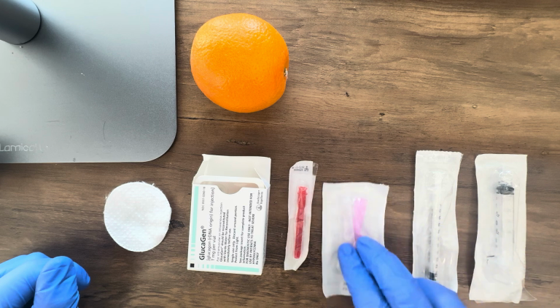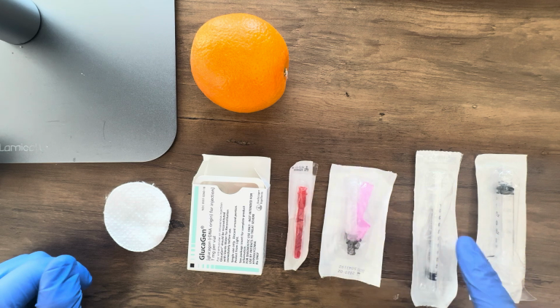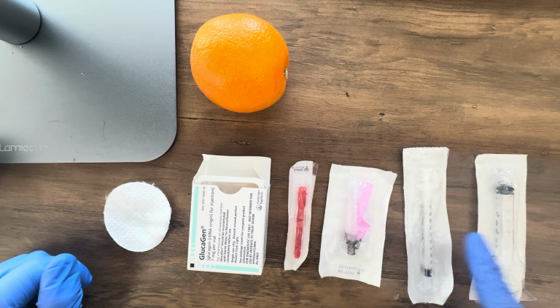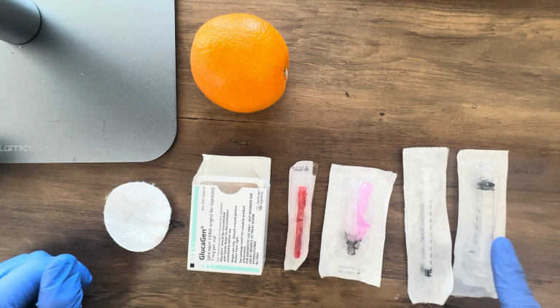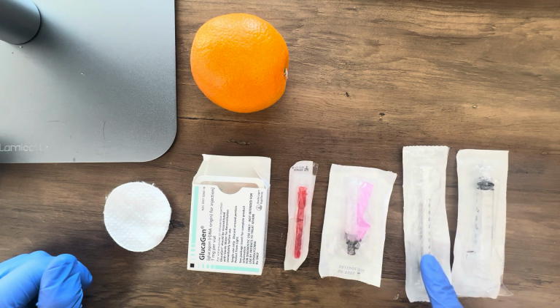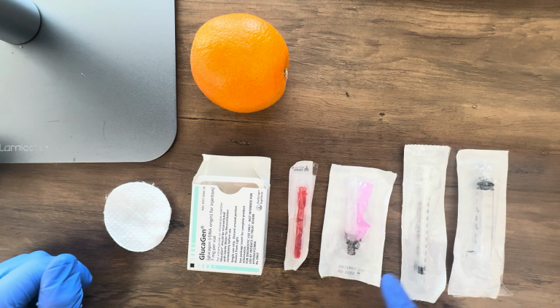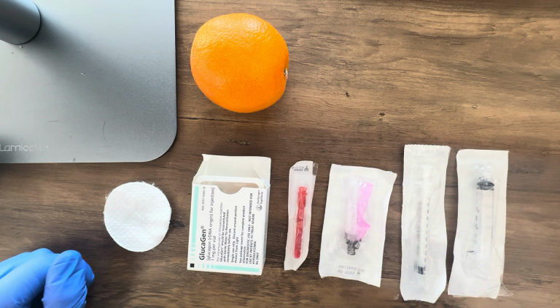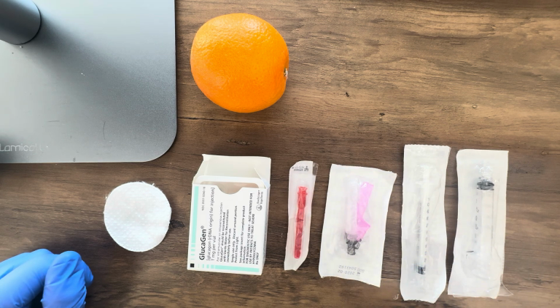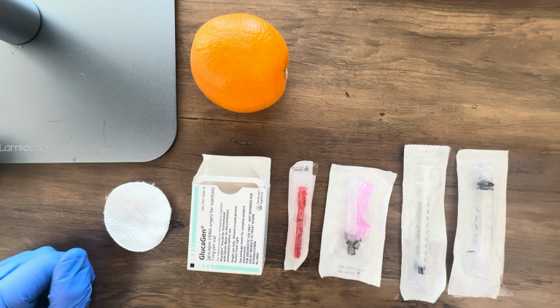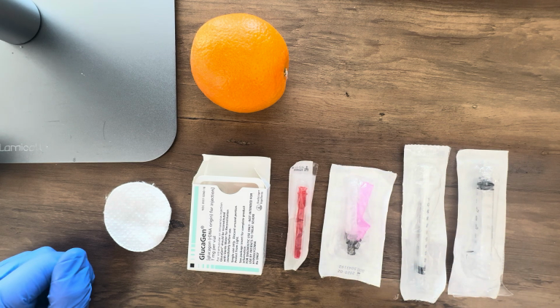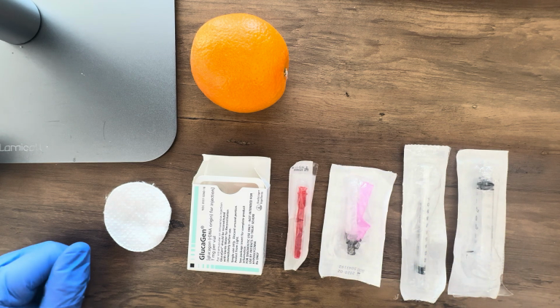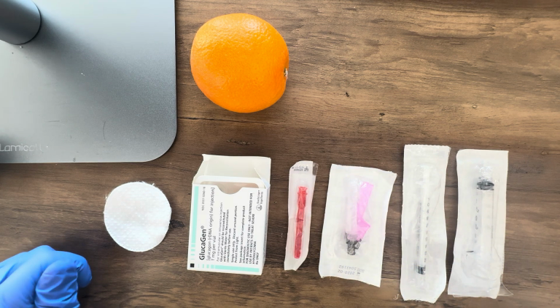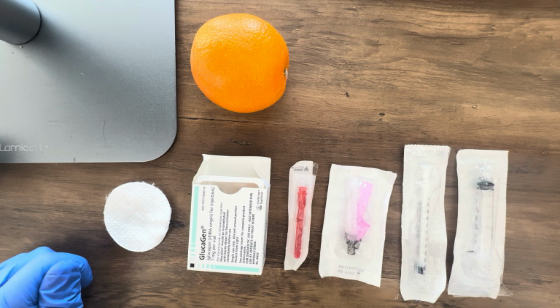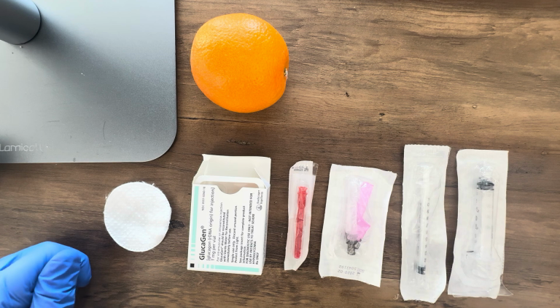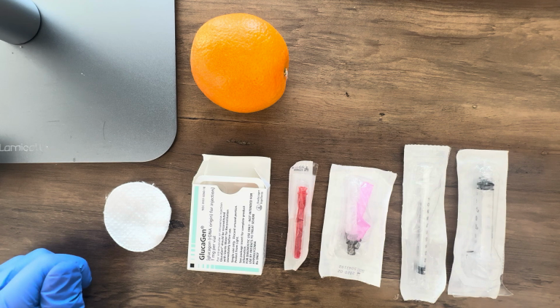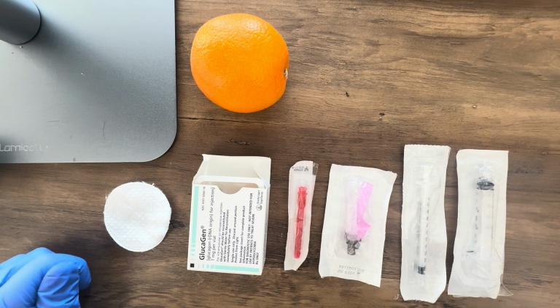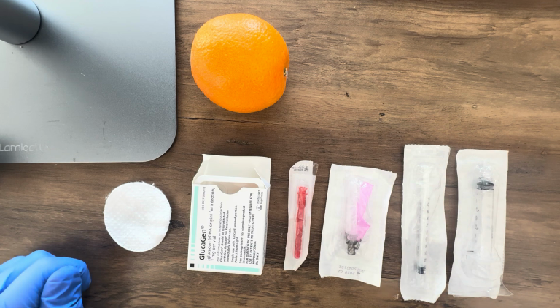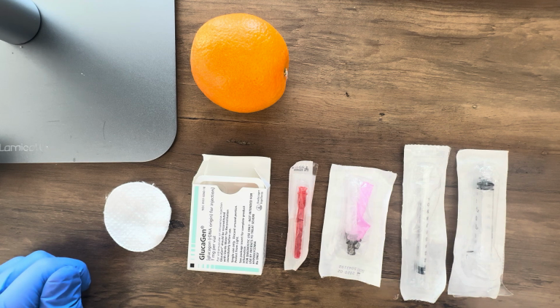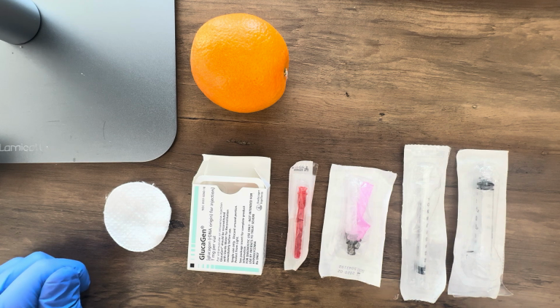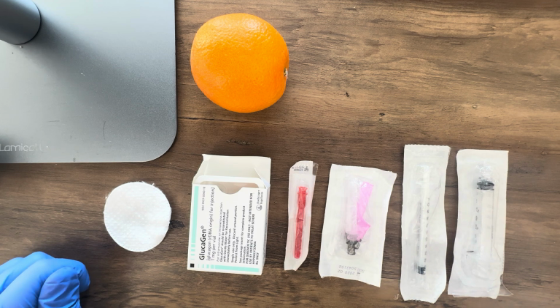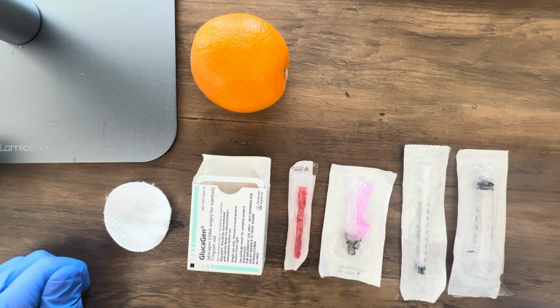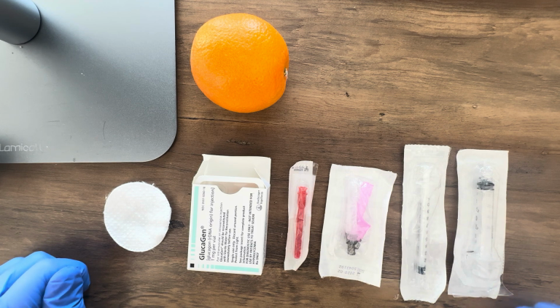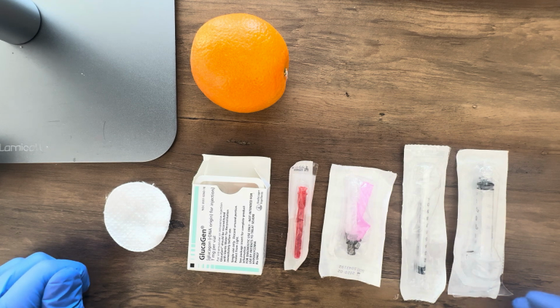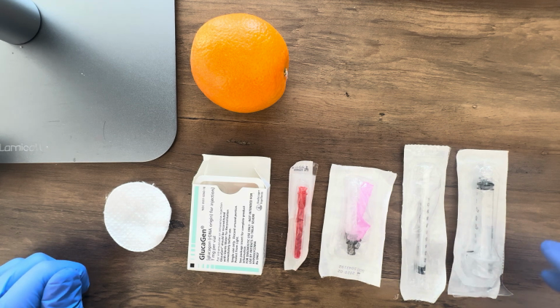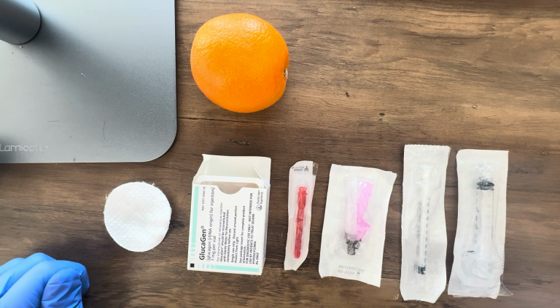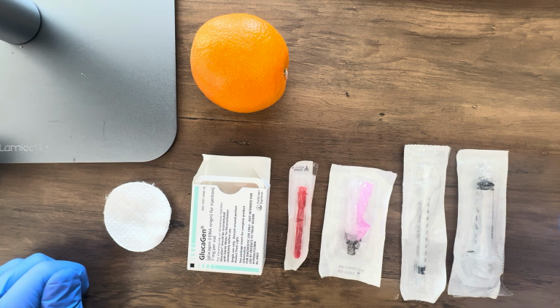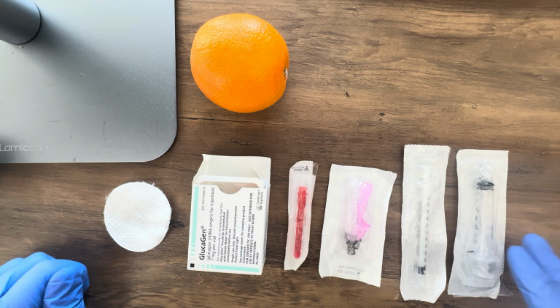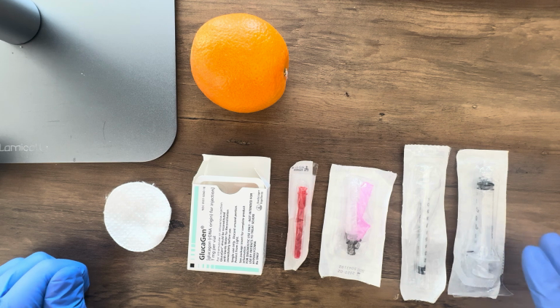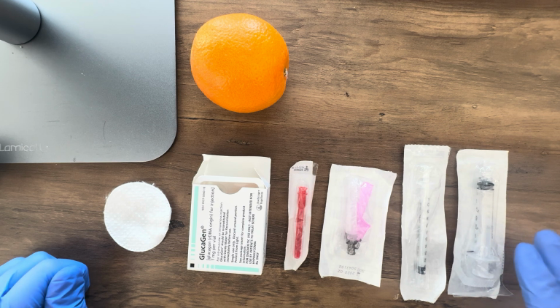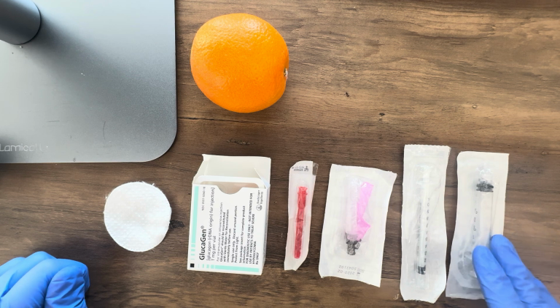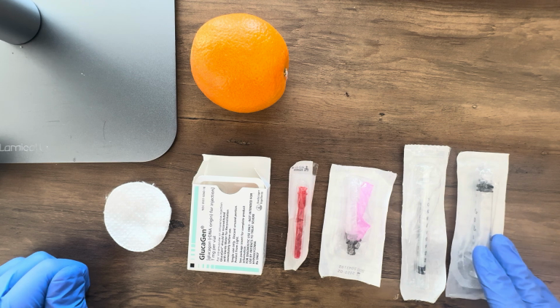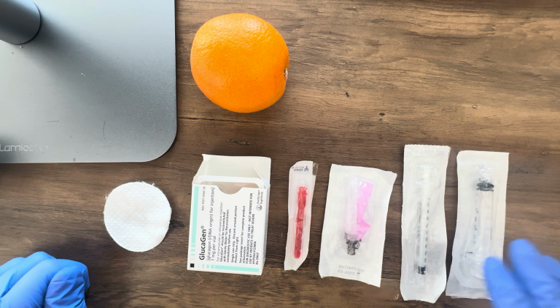You'll also need to choose a syringe. Glucagon is going to reconstitute to one ml, so we need anywhere between a one ml syringe to a three ml syringe. For demonstration I'm going to be using the three ml syringe.